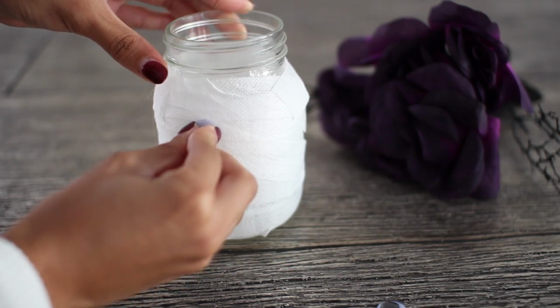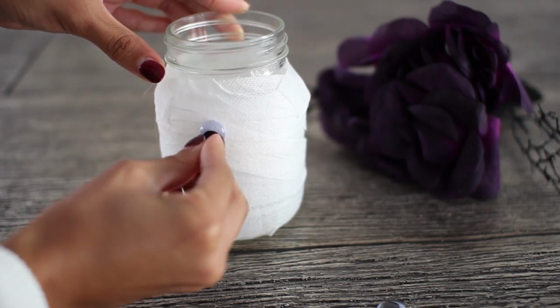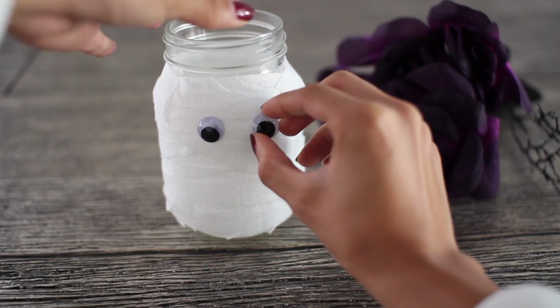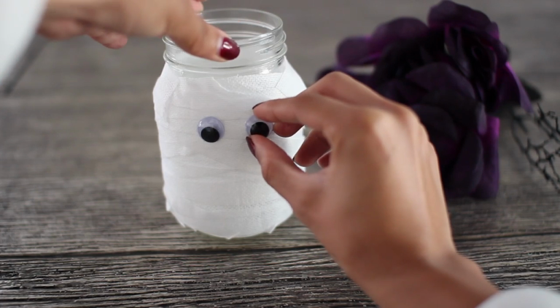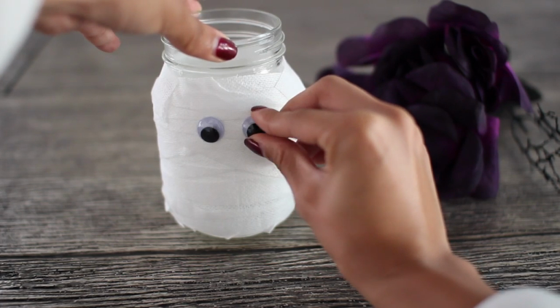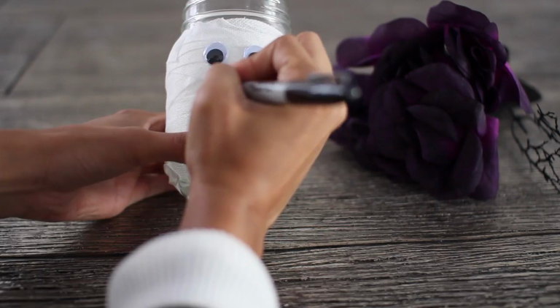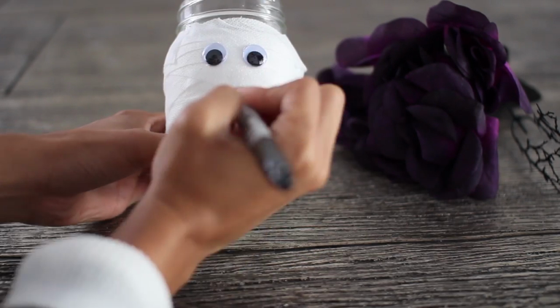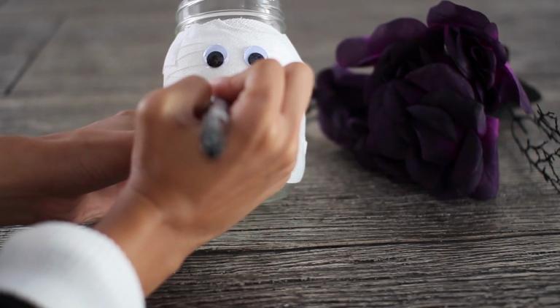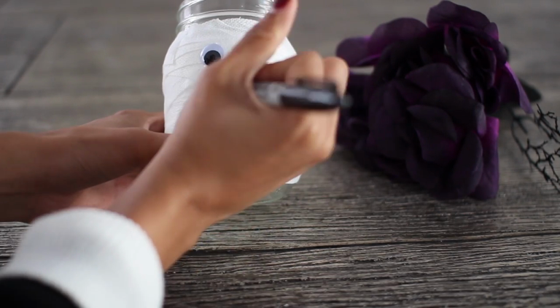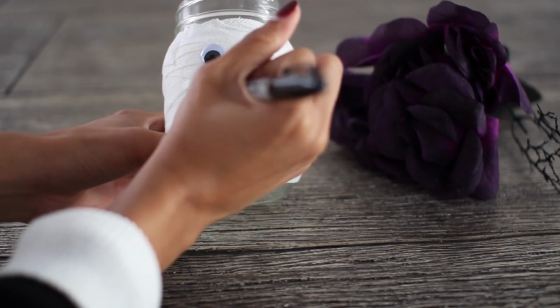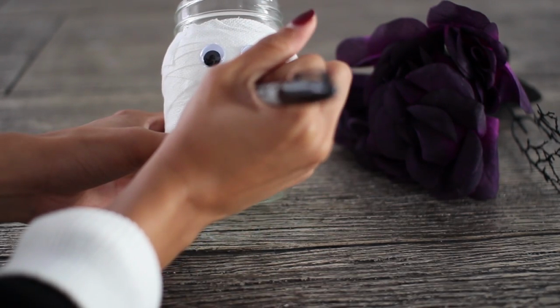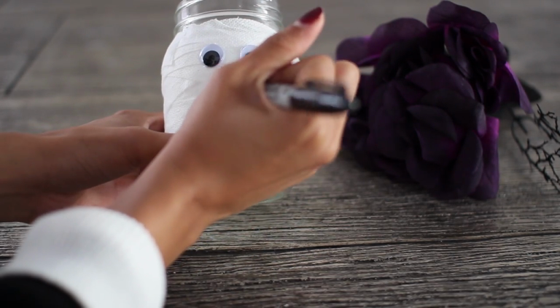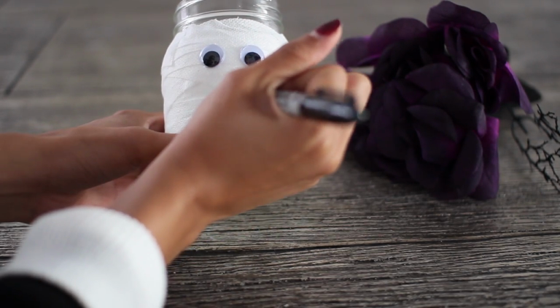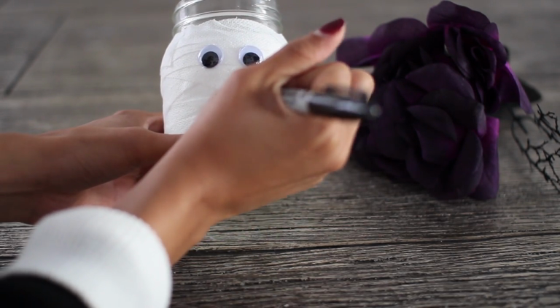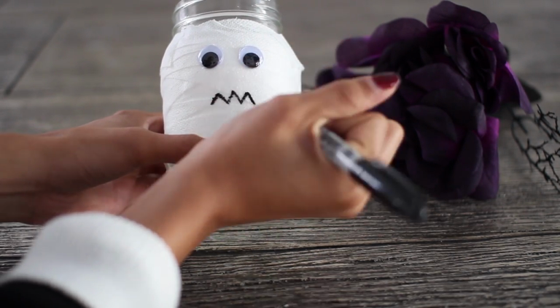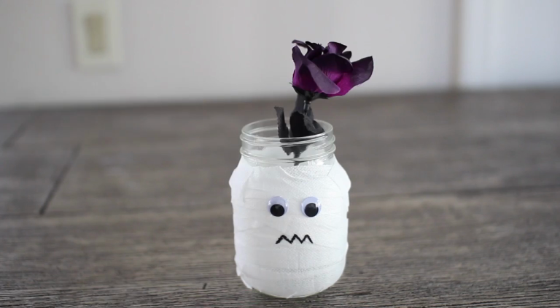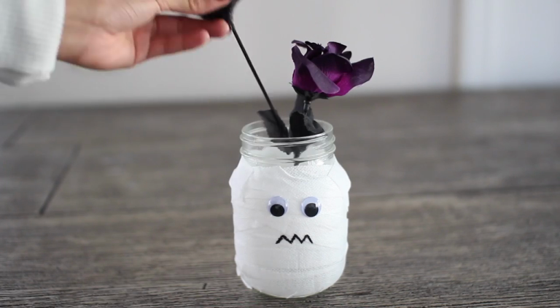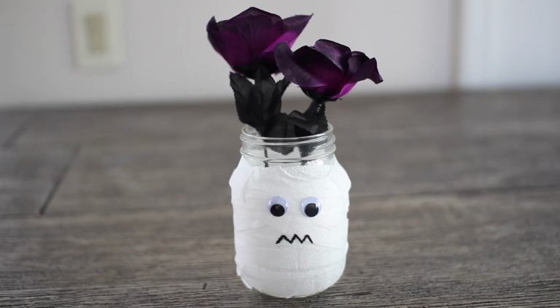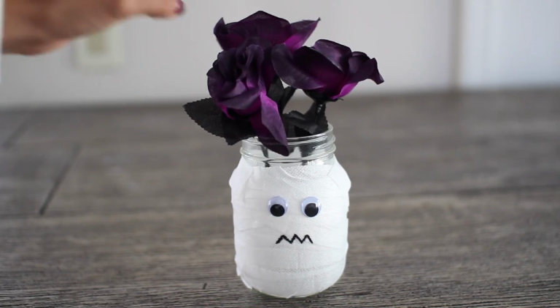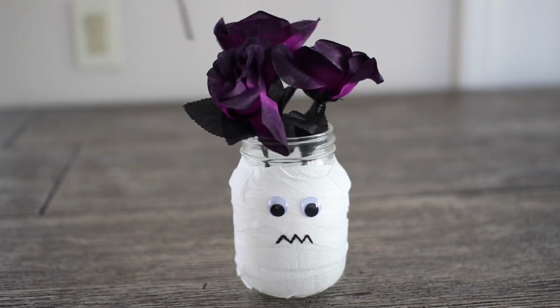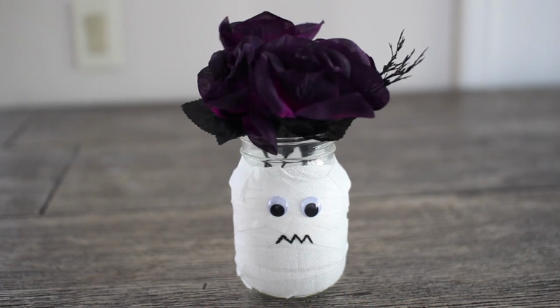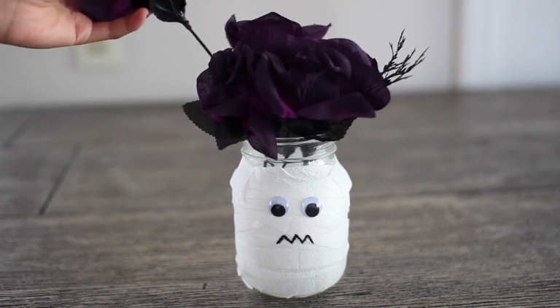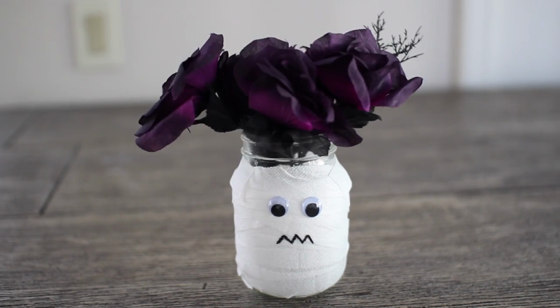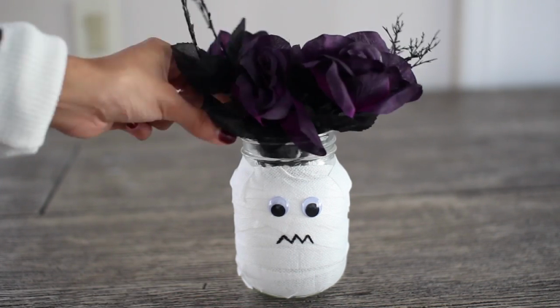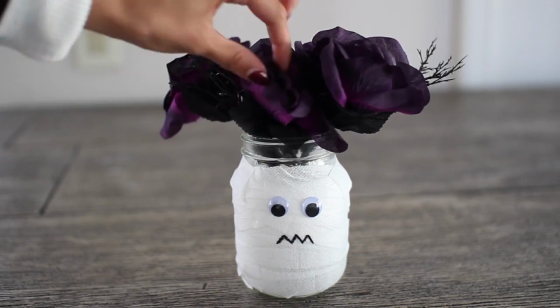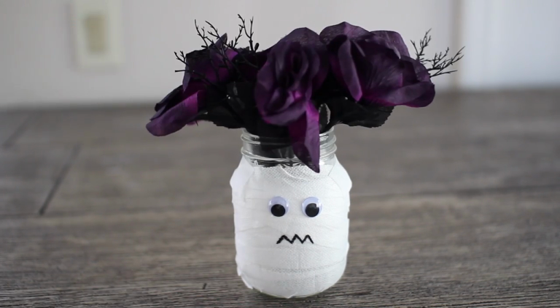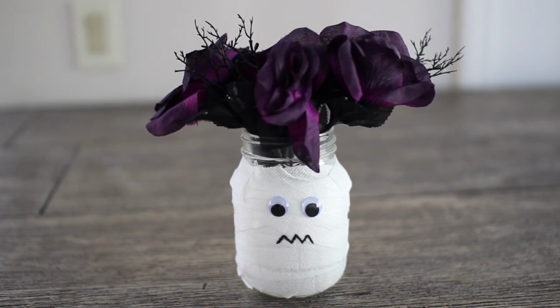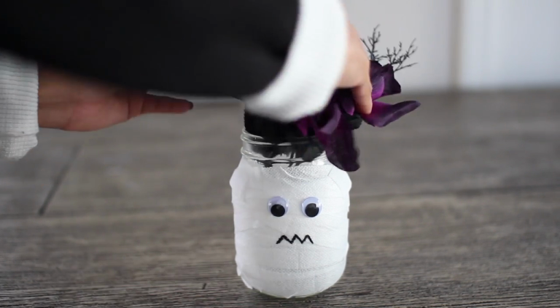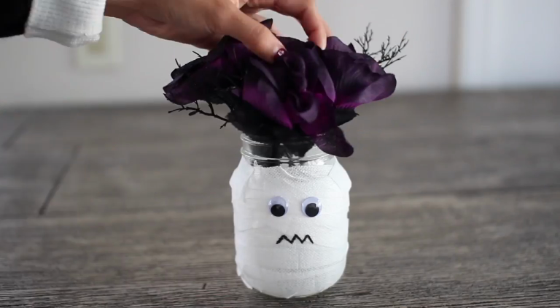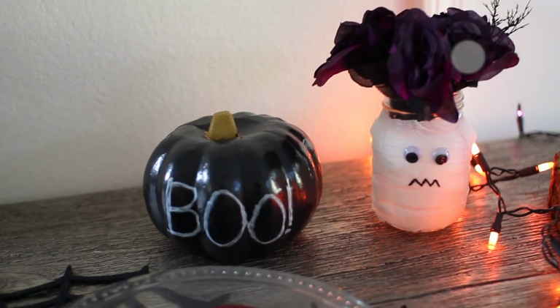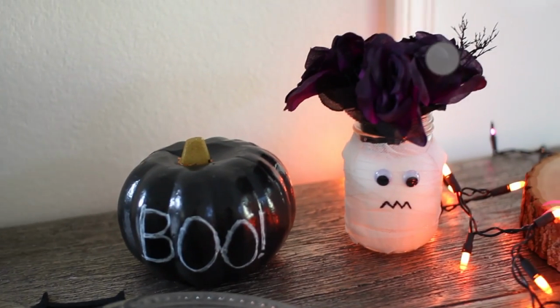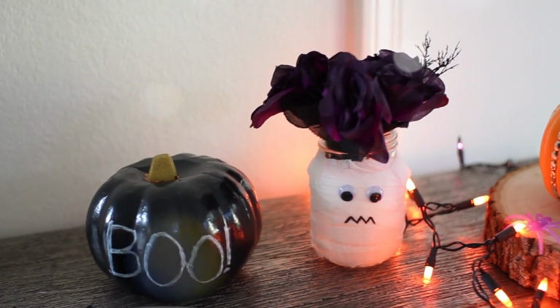Then take your hot glue gun and glue on two of the googly eyes. For the mouth, just draw a zigzag line with your sharpie, and then lastly add in your fake flowers and you're all done. I think this is so adorable.